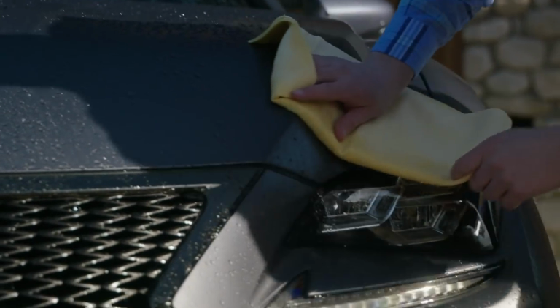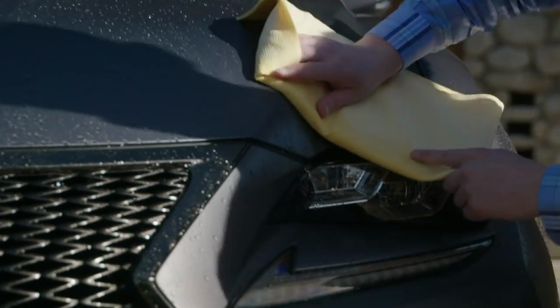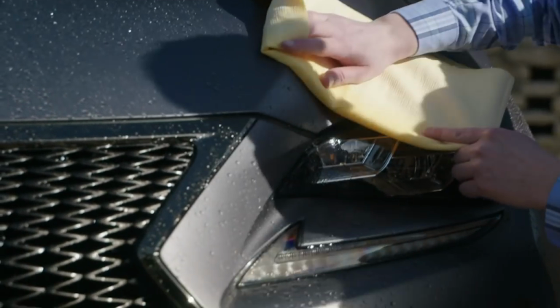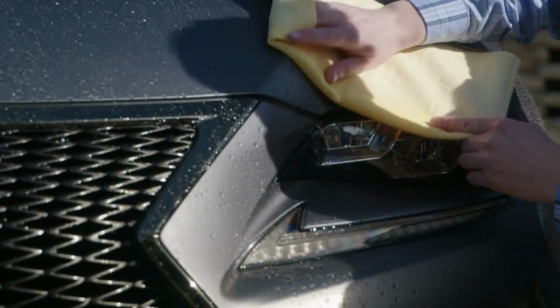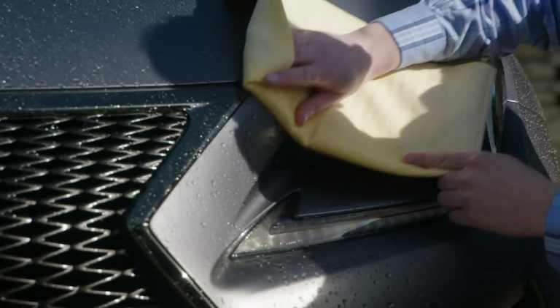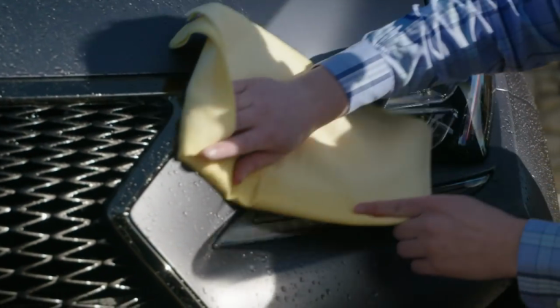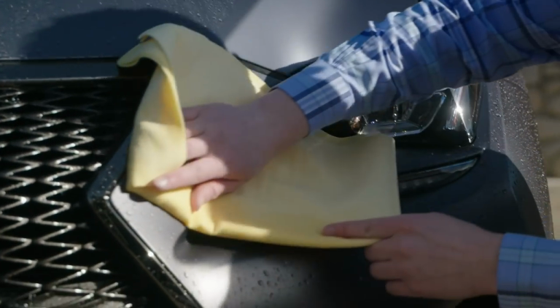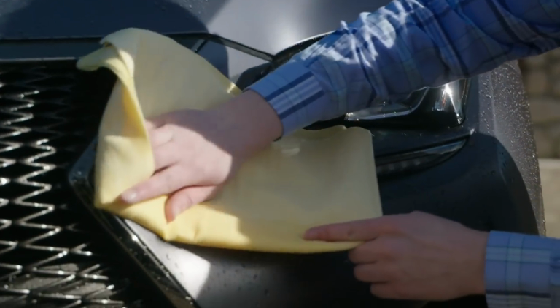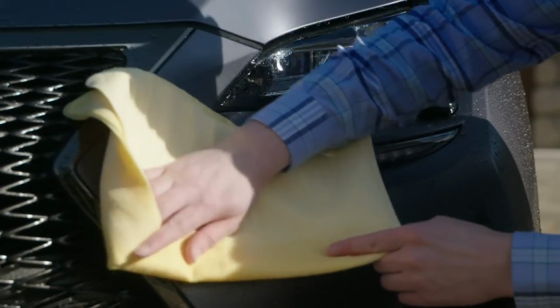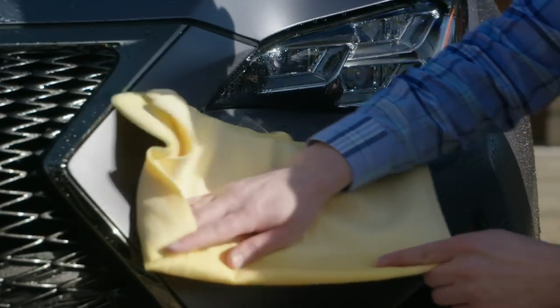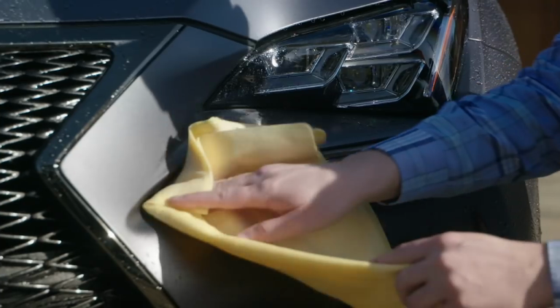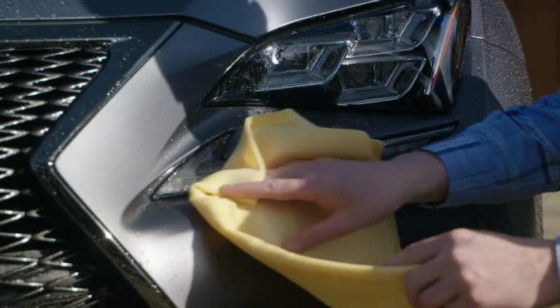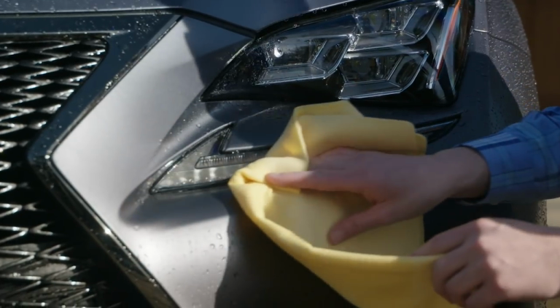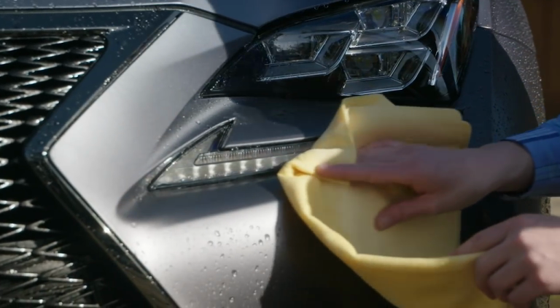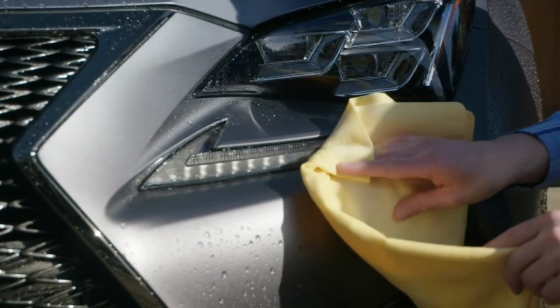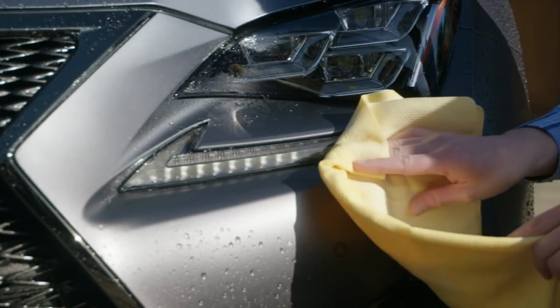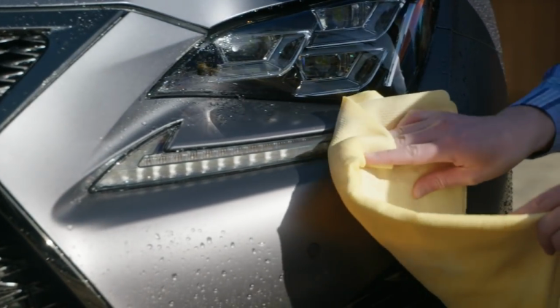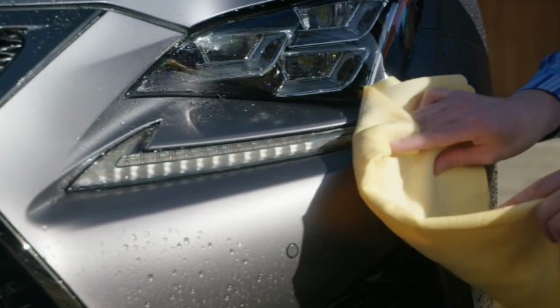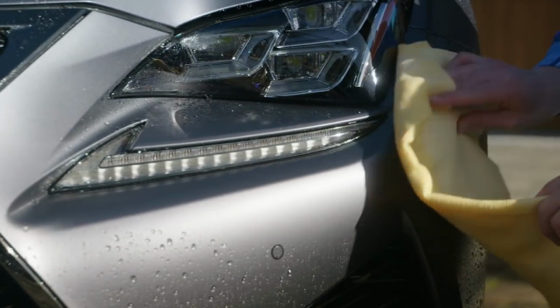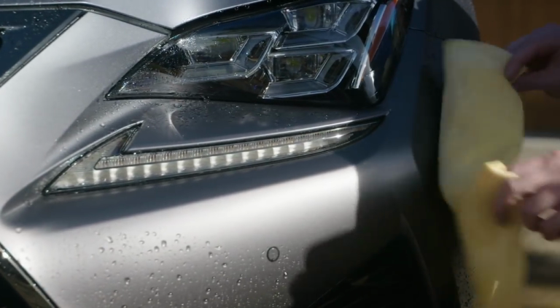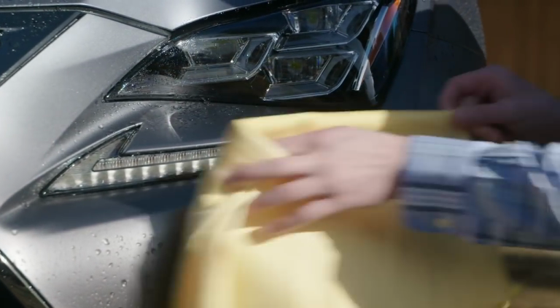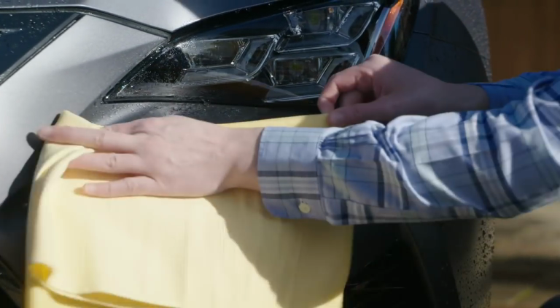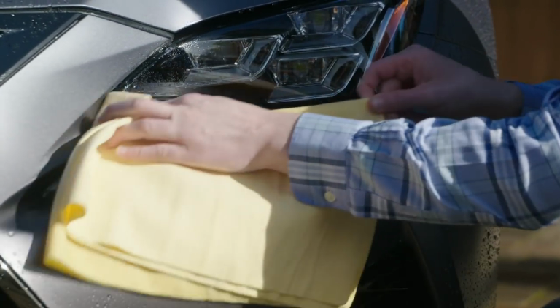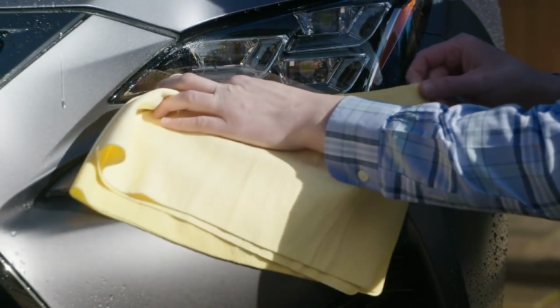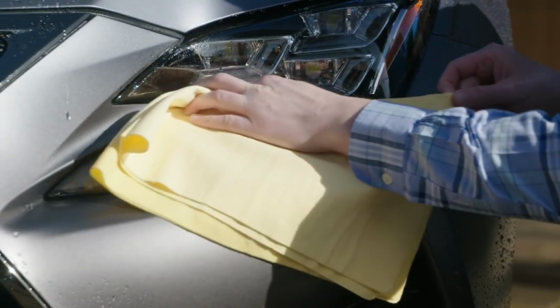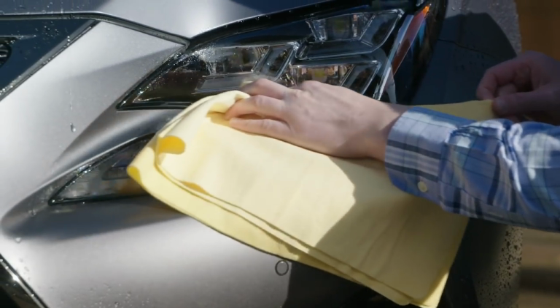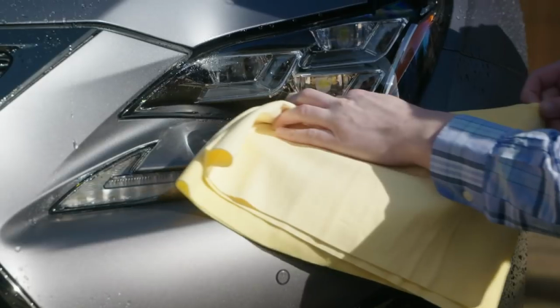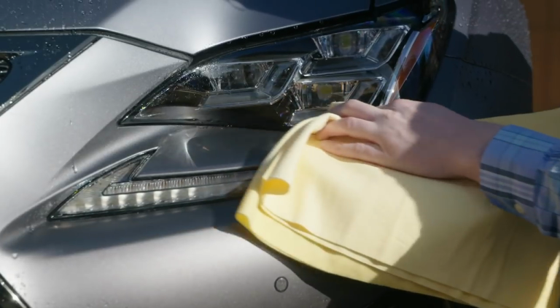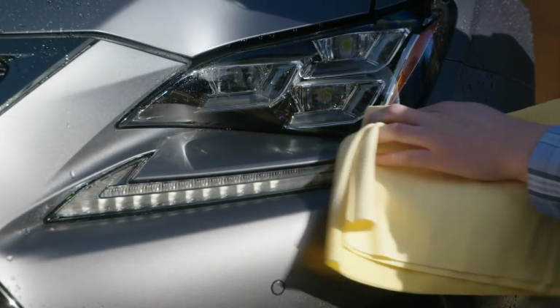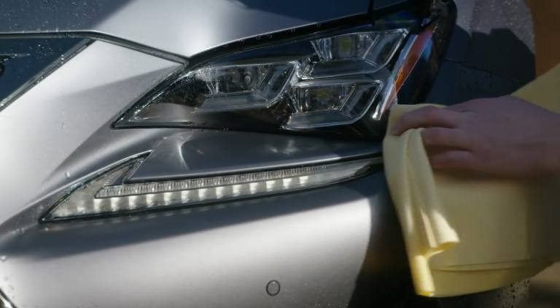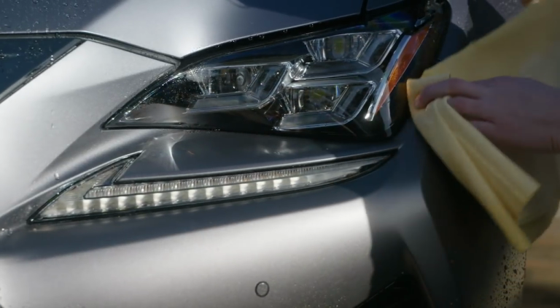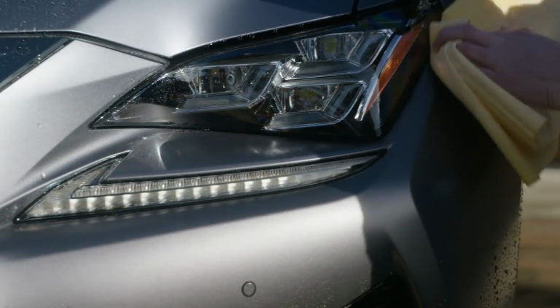Be sure to remove any standing water before it evaporates, and remember, do not rub. If water evaporates, dirt or minerals in the water may be left behind. They can settle into the textured surface and may not clean off with water alone.